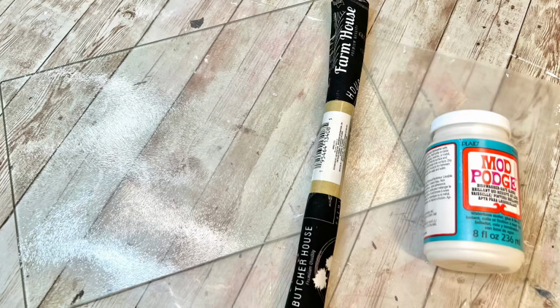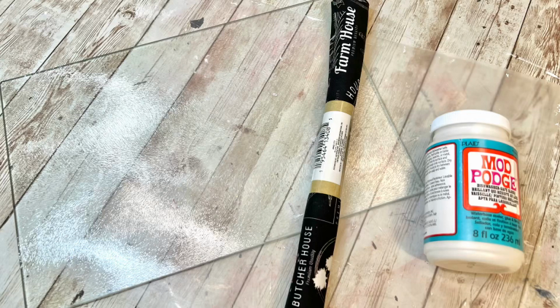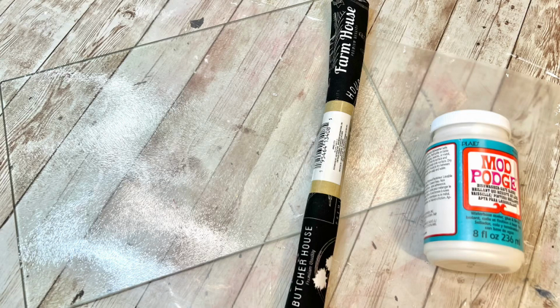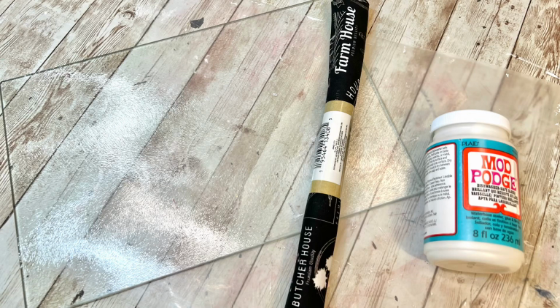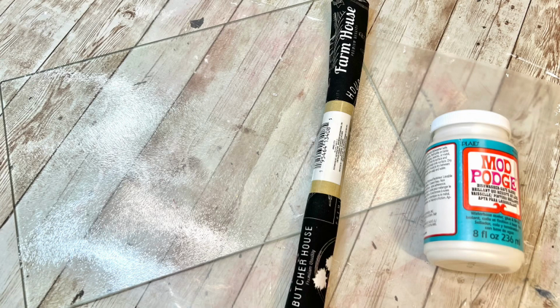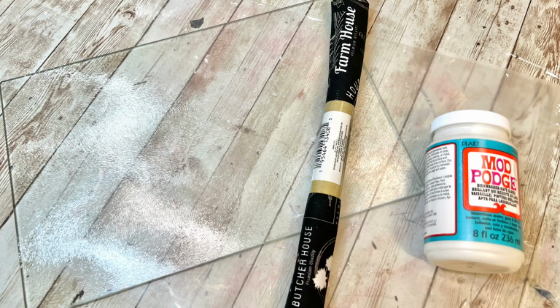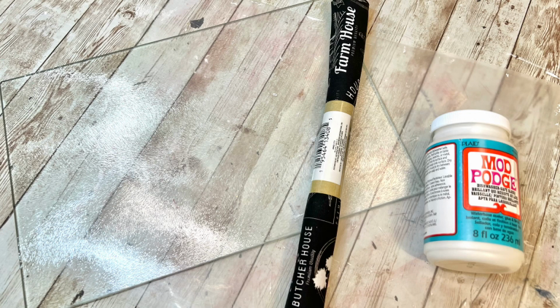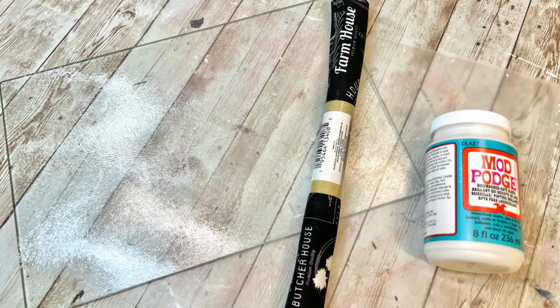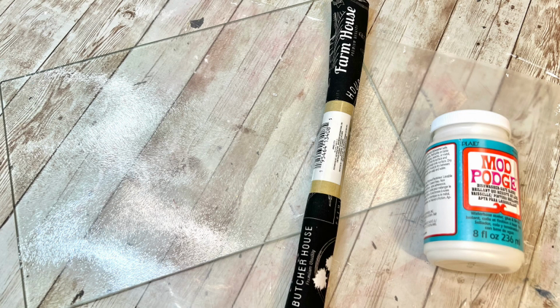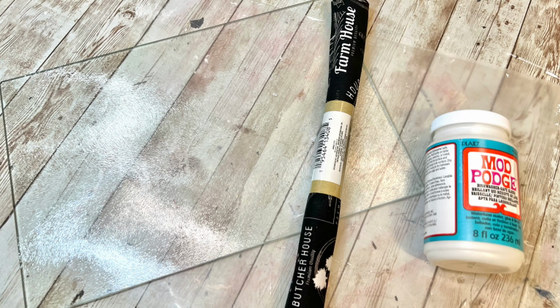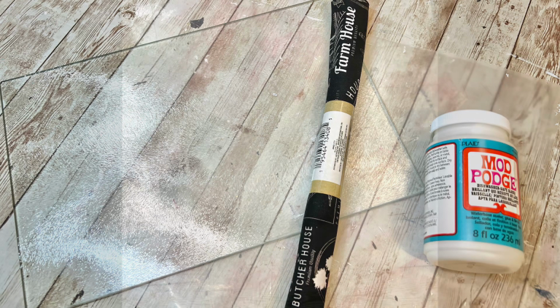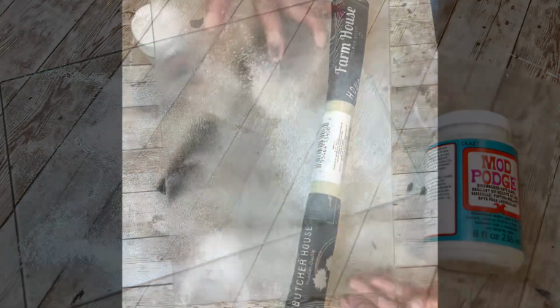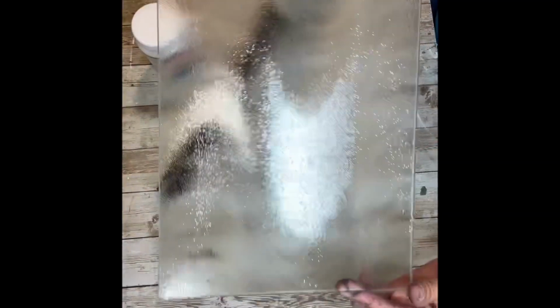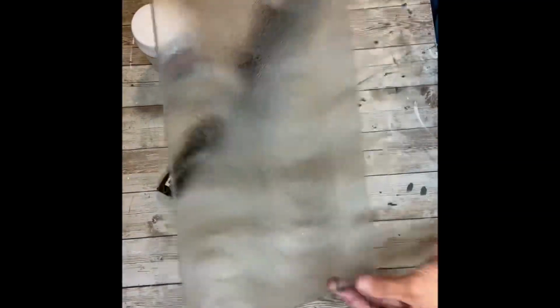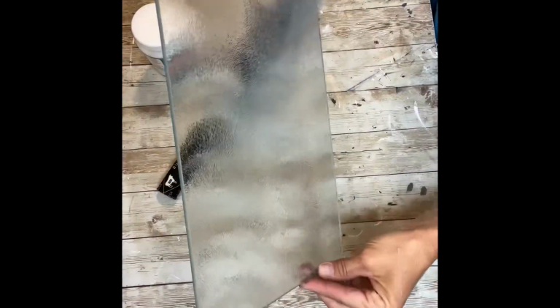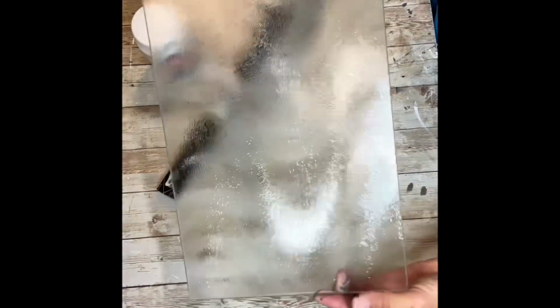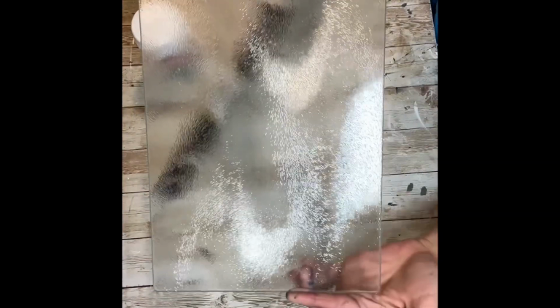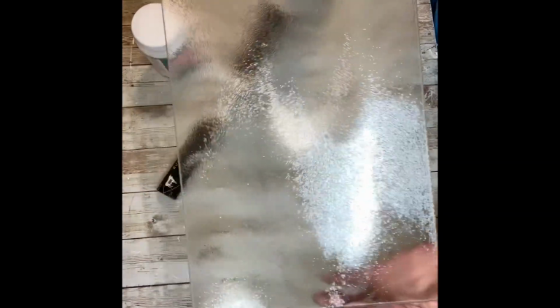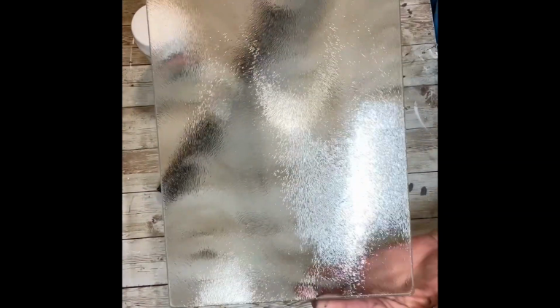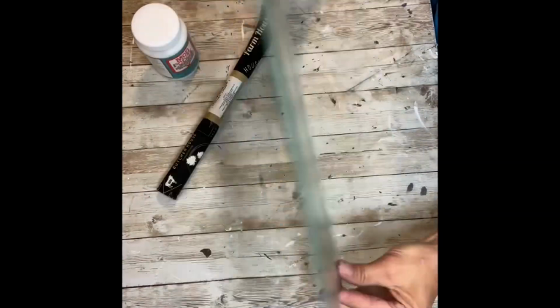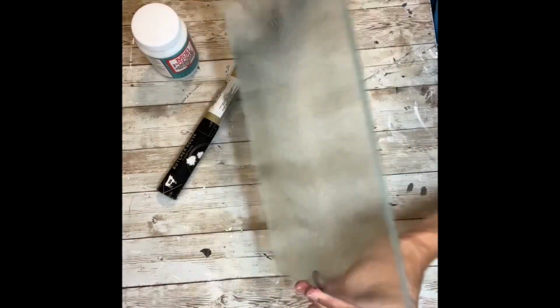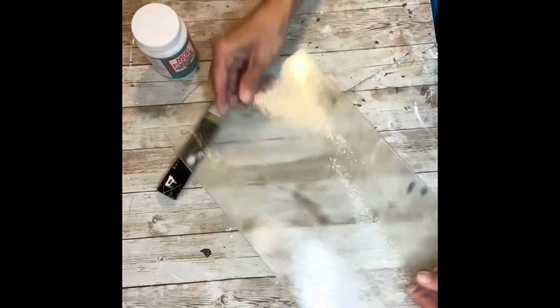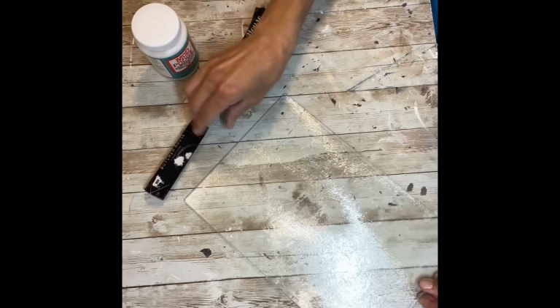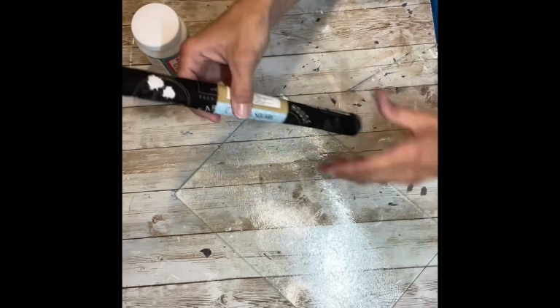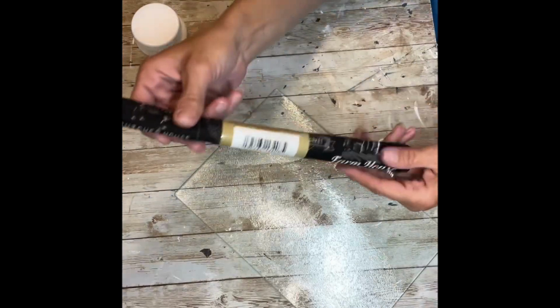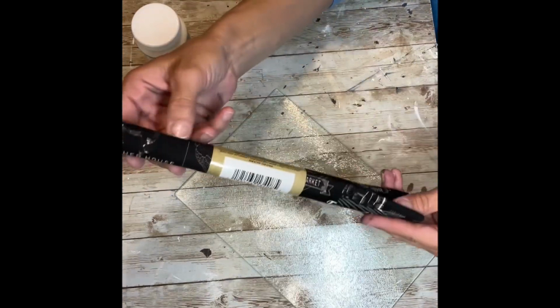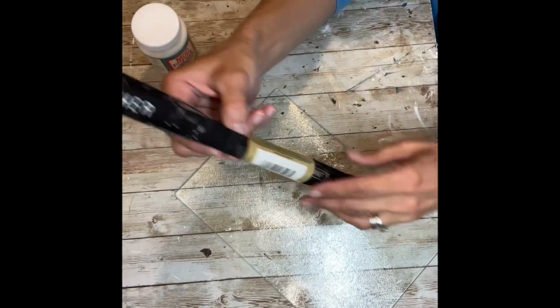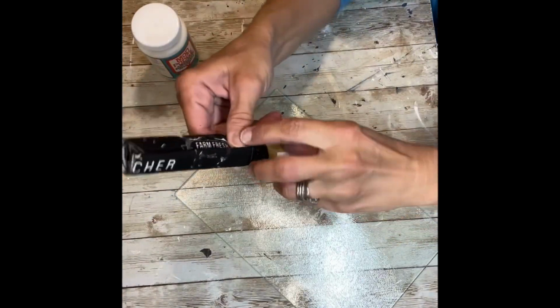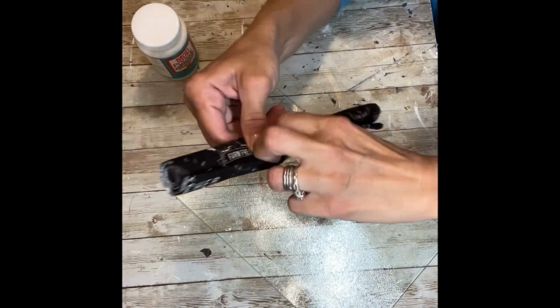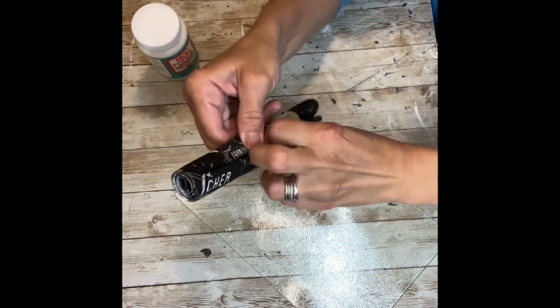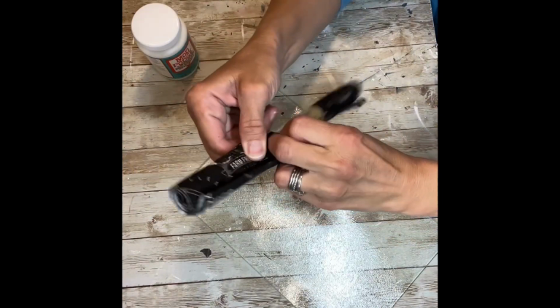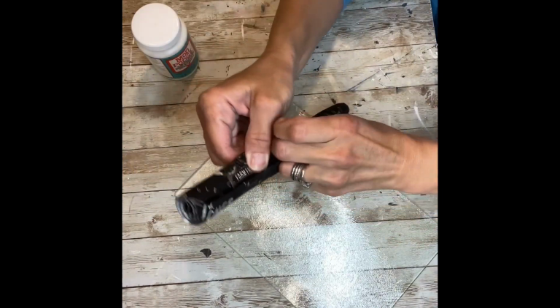Hey everybody, it's Janice with Creating Through Chaos, and today we're going to make a farmhouse cutting board. I got one of these cutting boards from a thrift store — this one's just a rectangle shaped one with no design on it. You can get them at Dollar Tree or look at your local thrift store too.